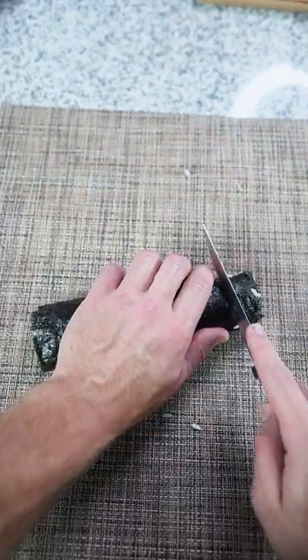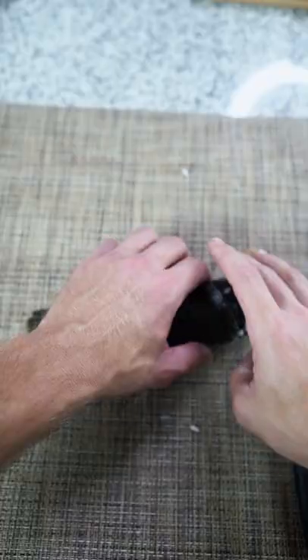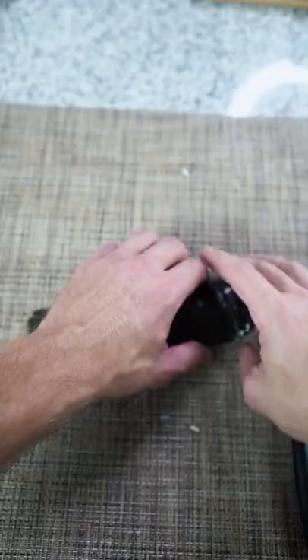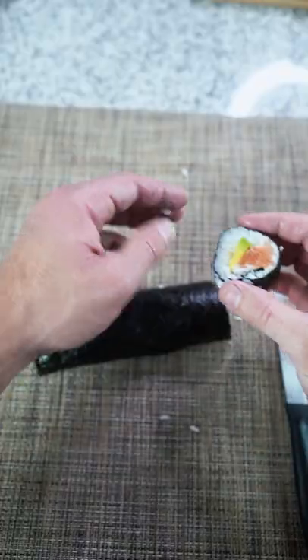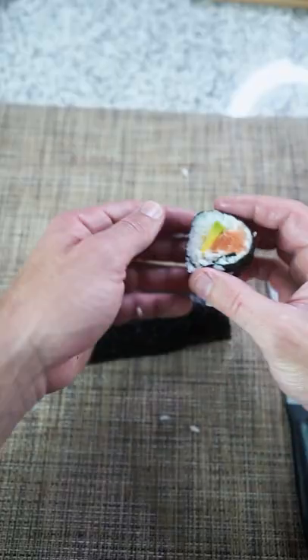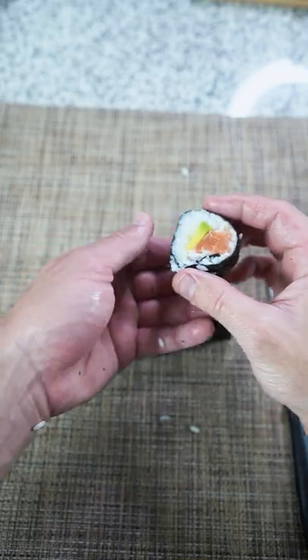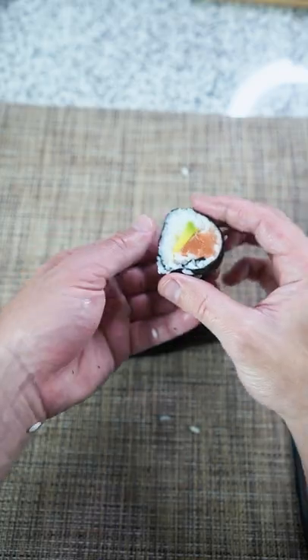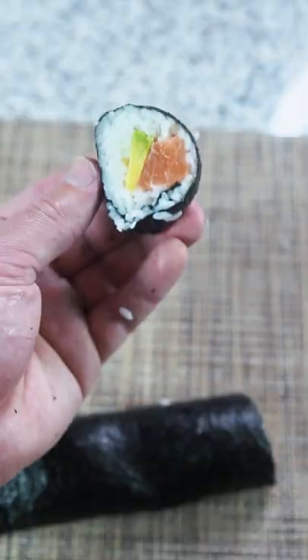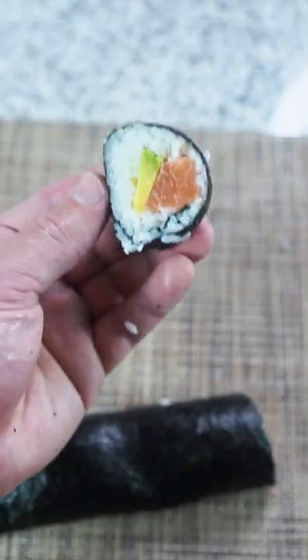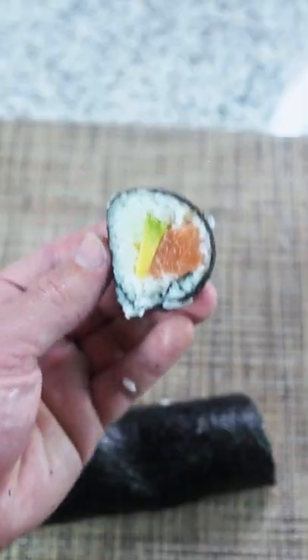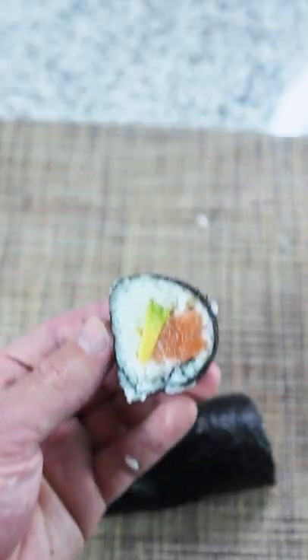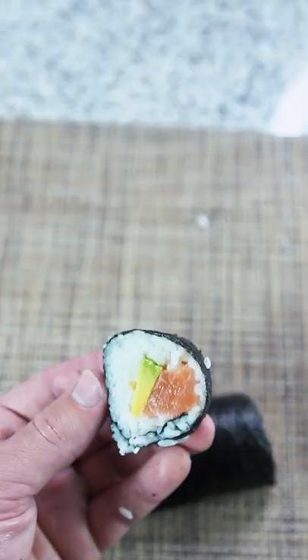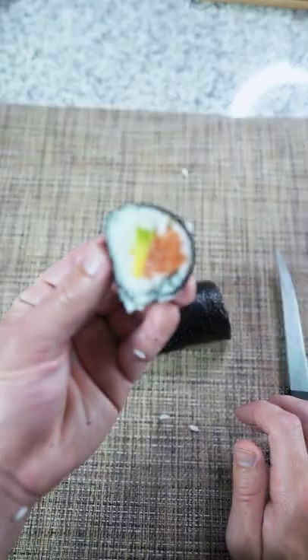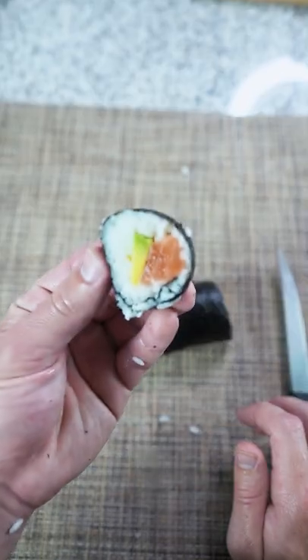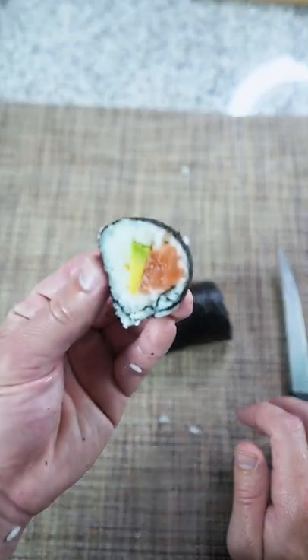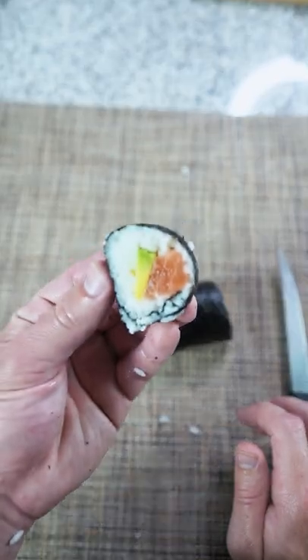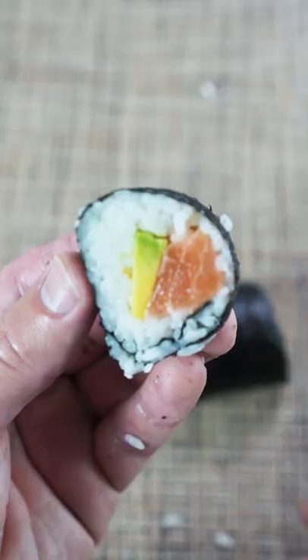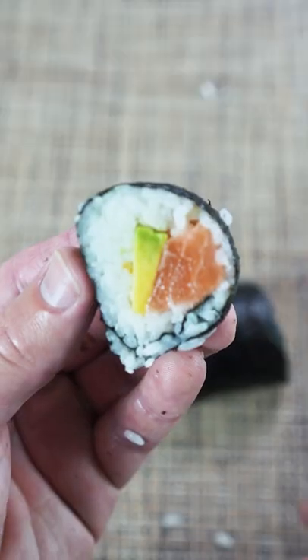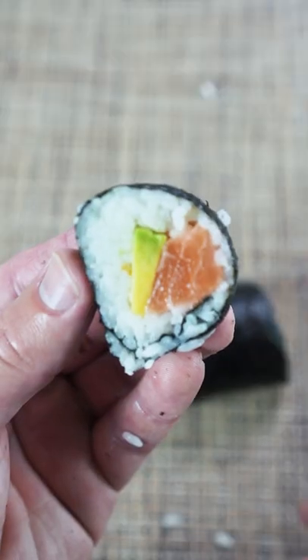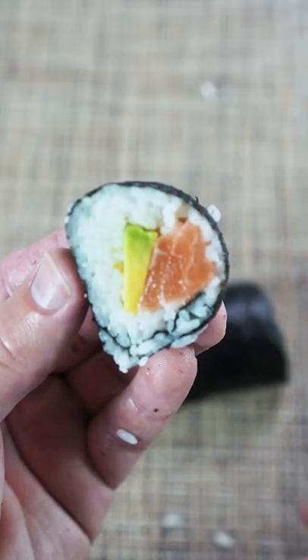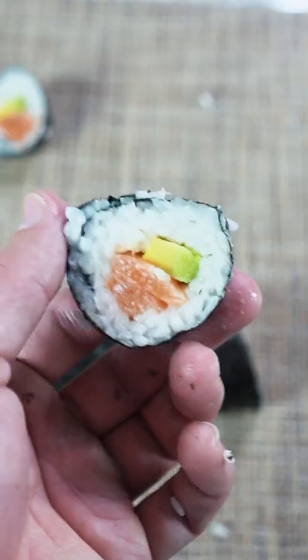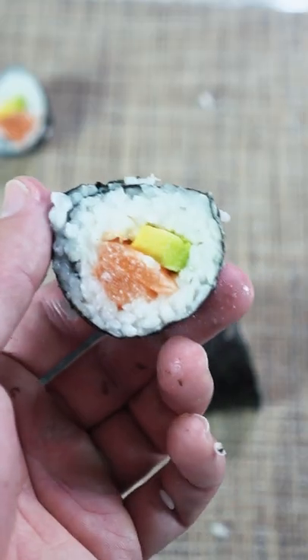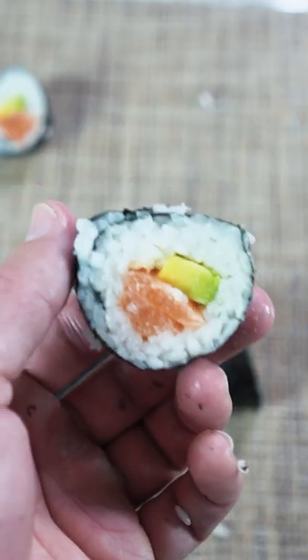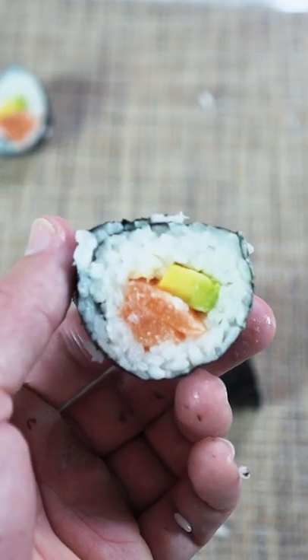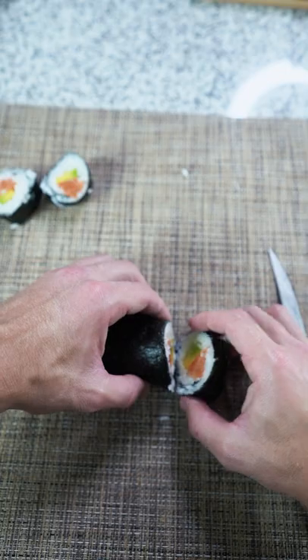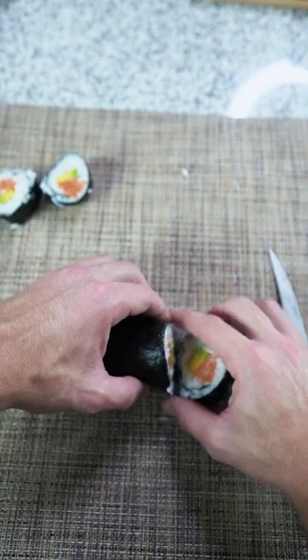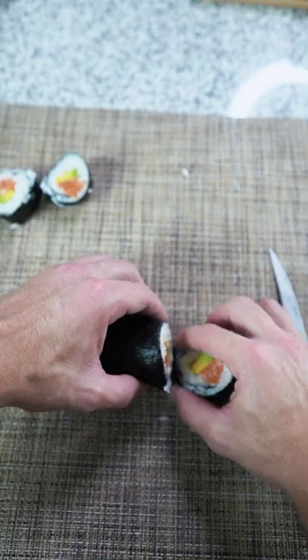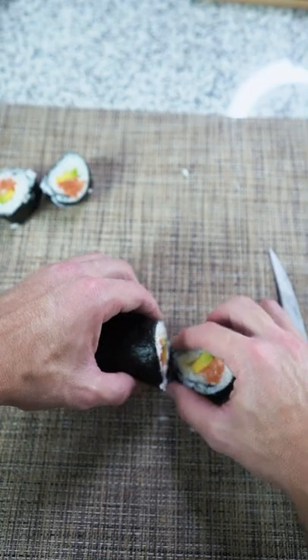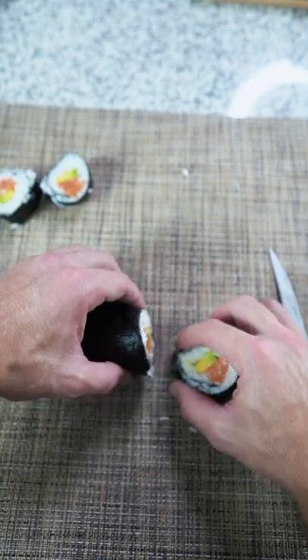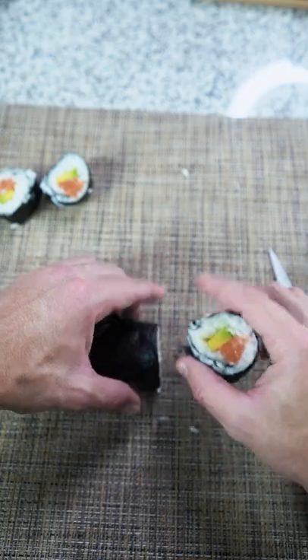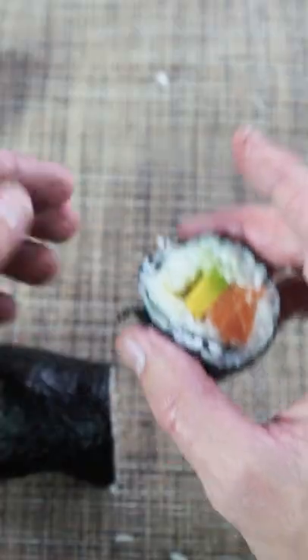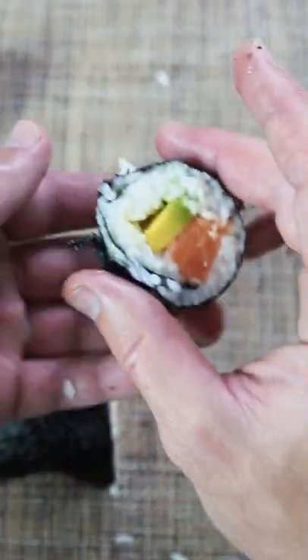Oh shit! I thought making sushi was impossible — does that not look perfect? No way, bro. Another one!